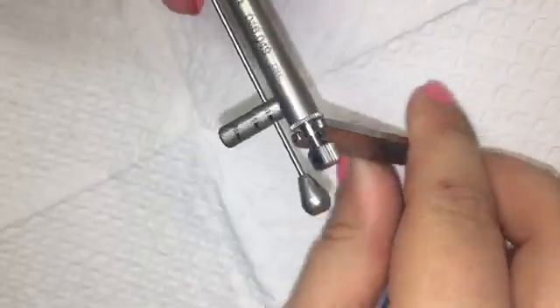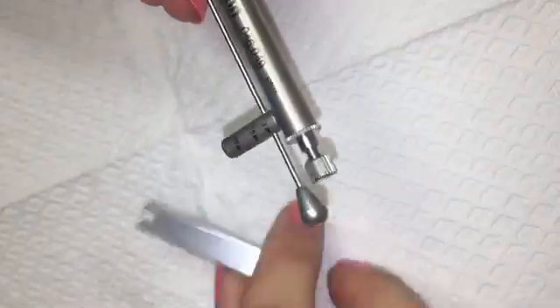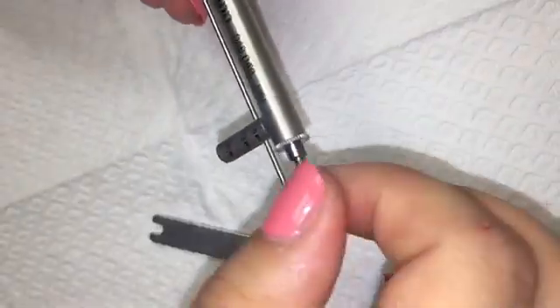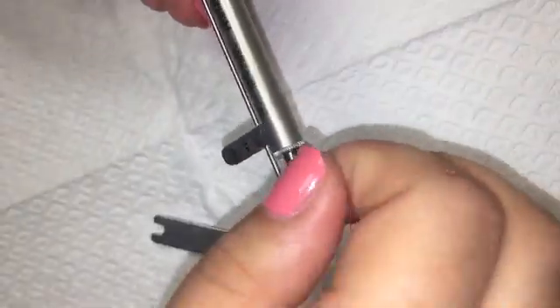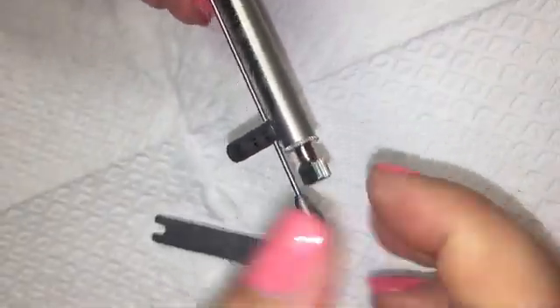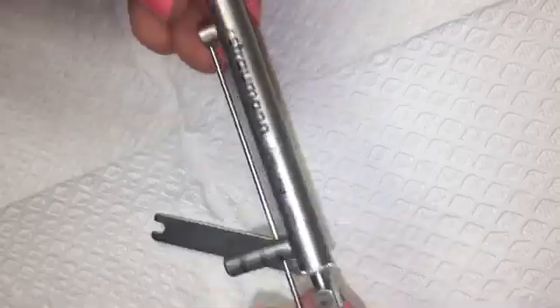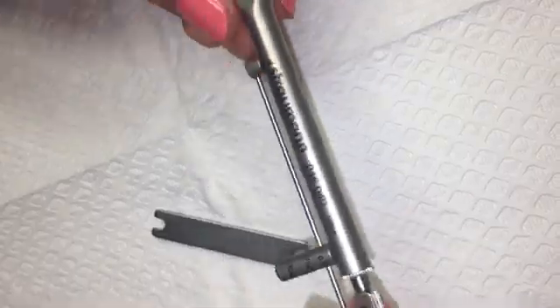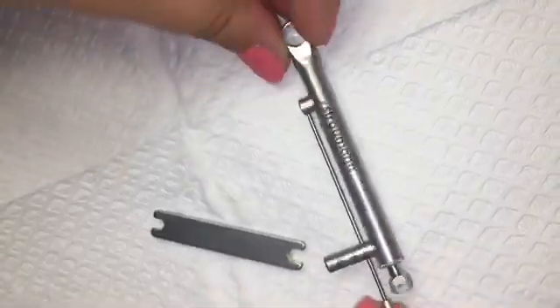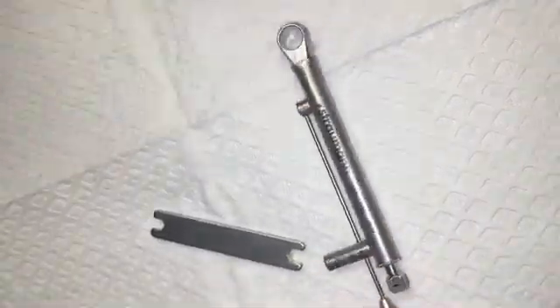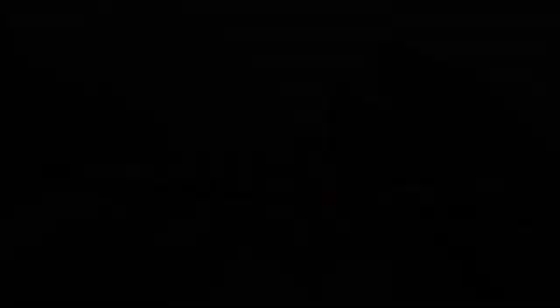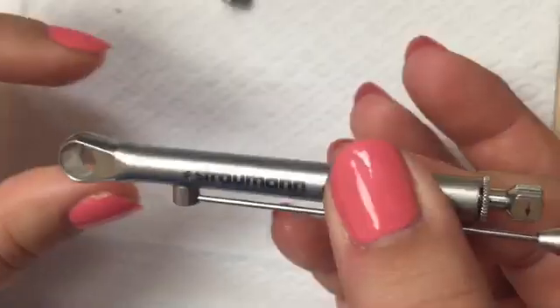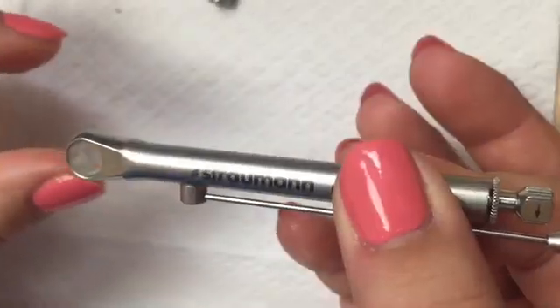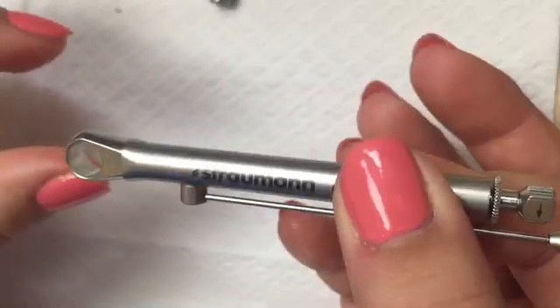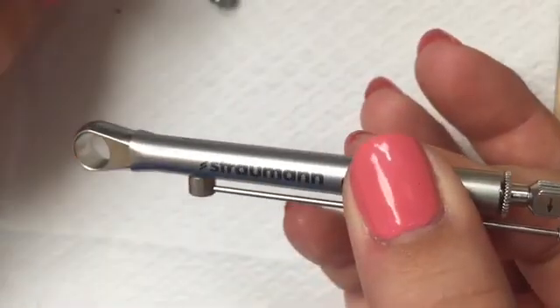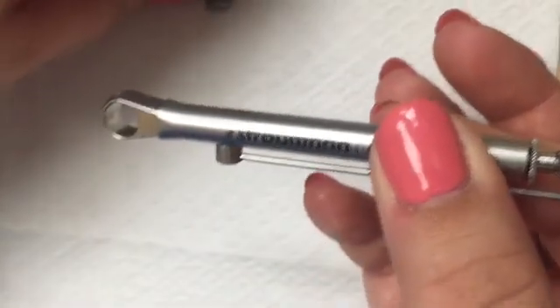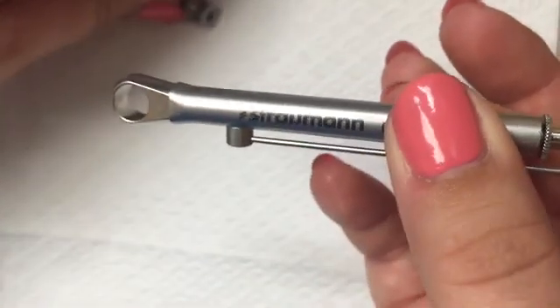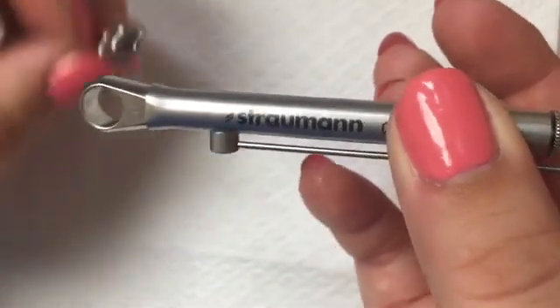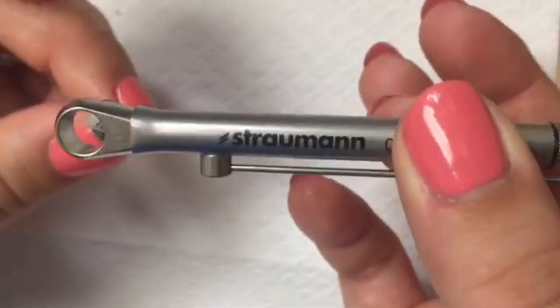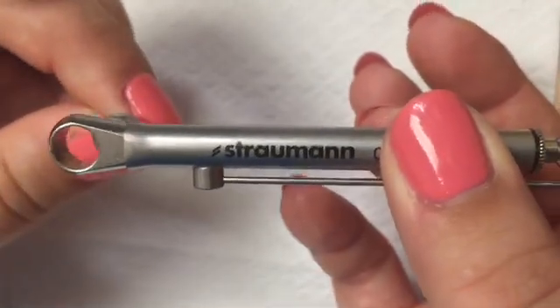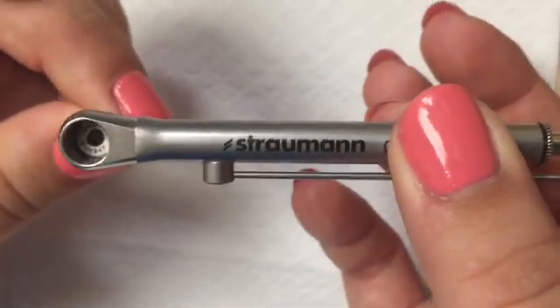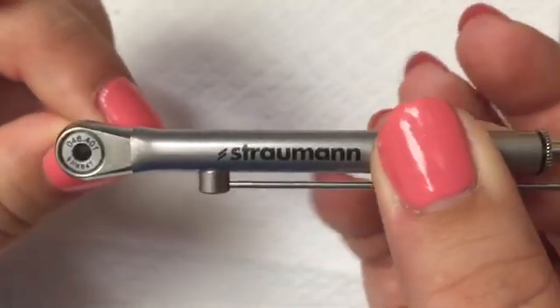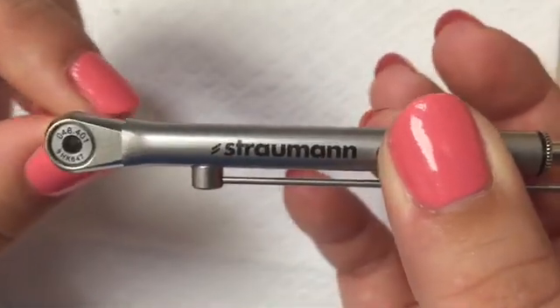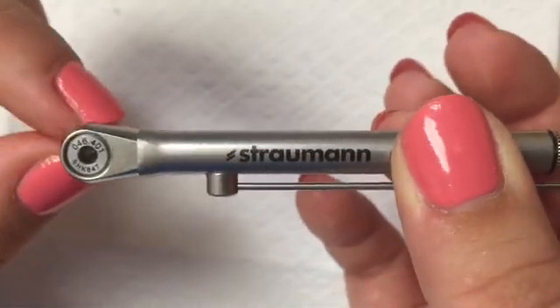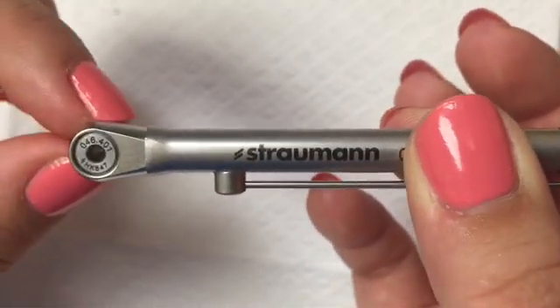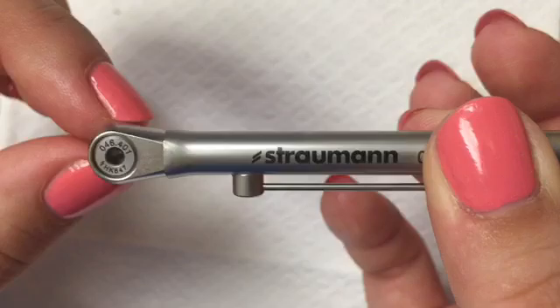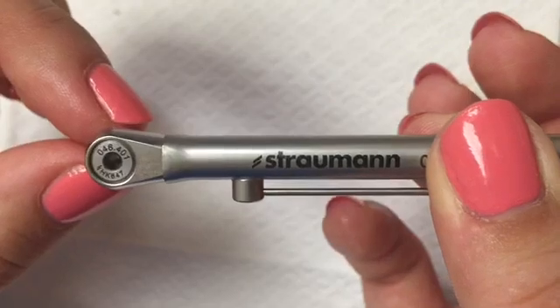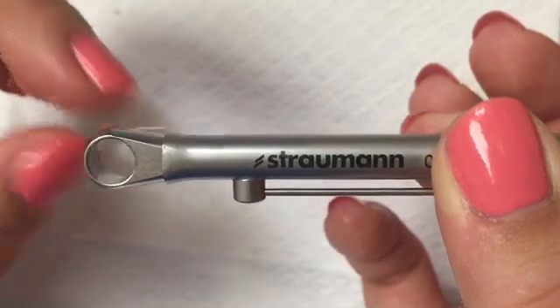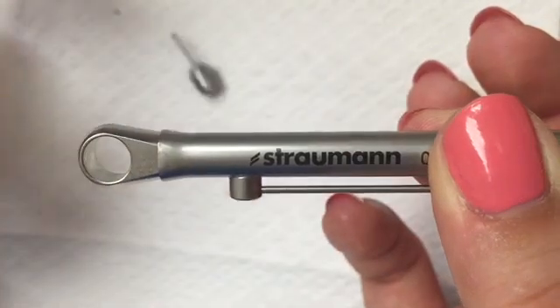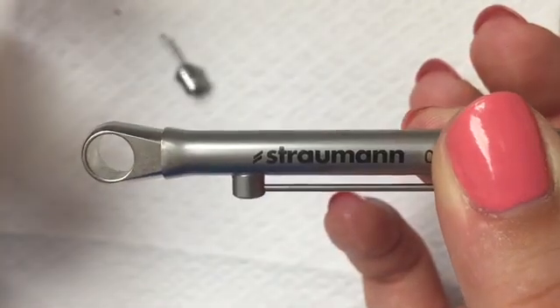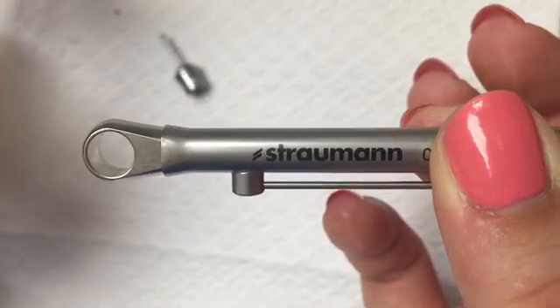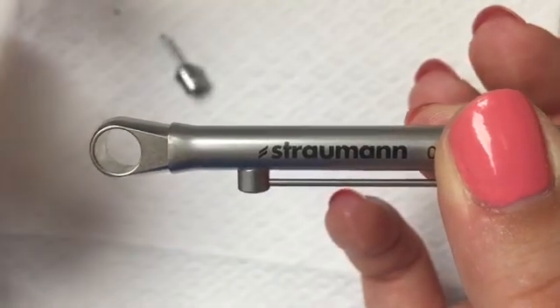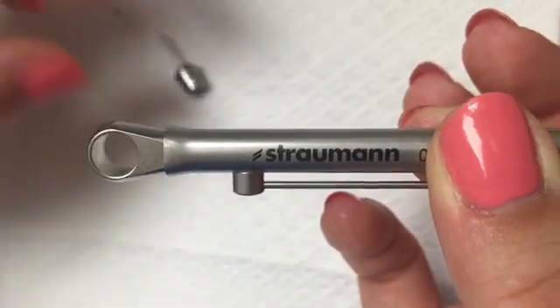Ratchet and torque control device are now assembled and ready for use. If the driver does not attach to the ratchet properly, then the nut on the opposite end must be tightened.